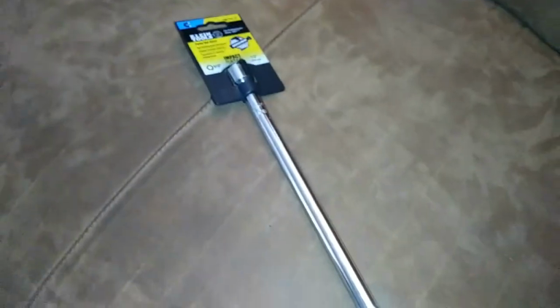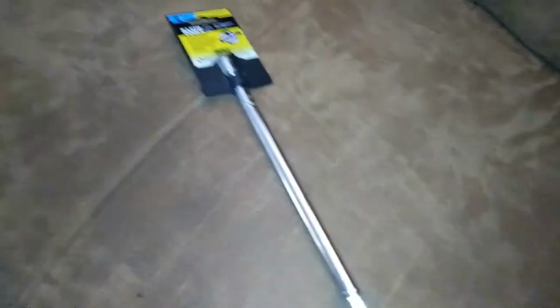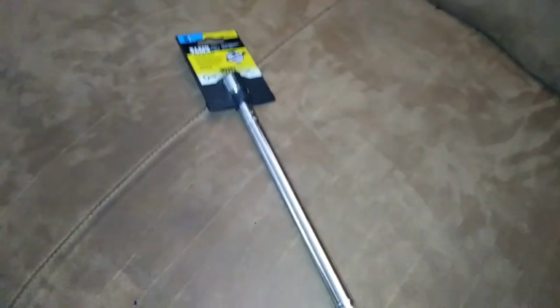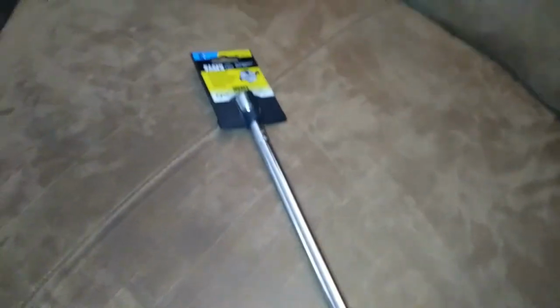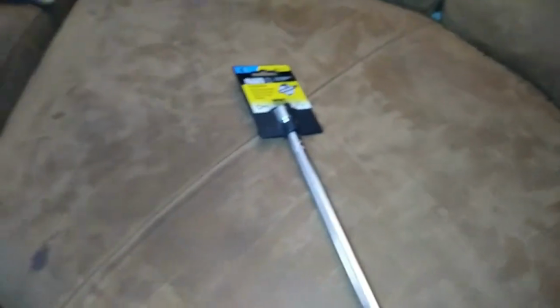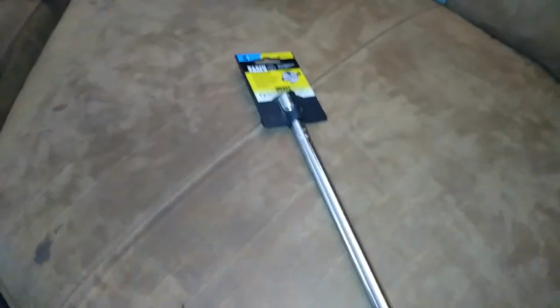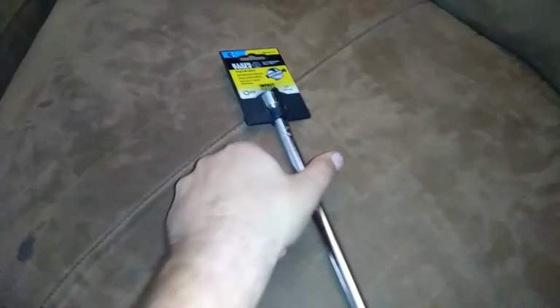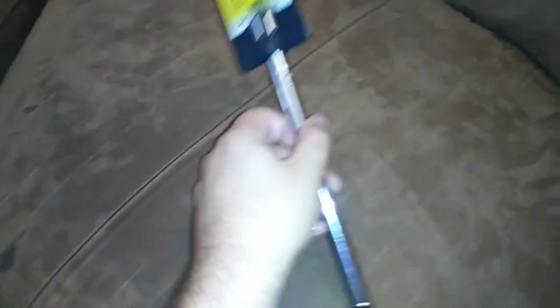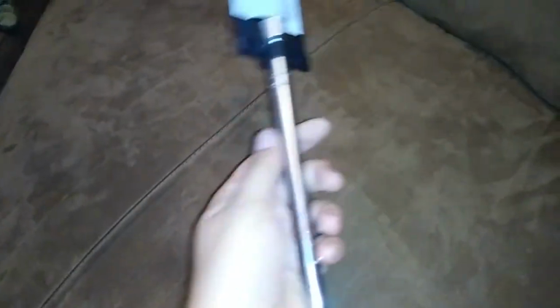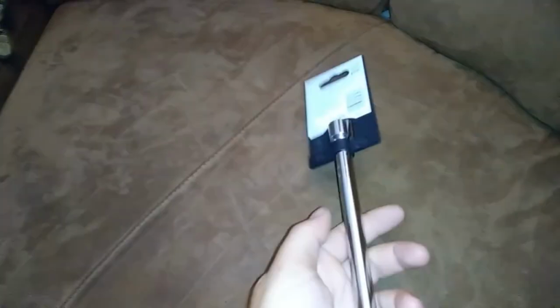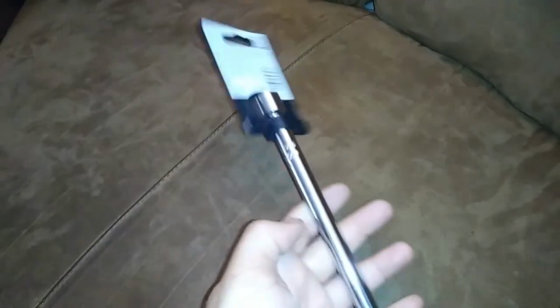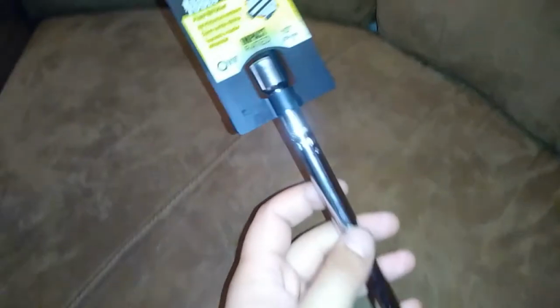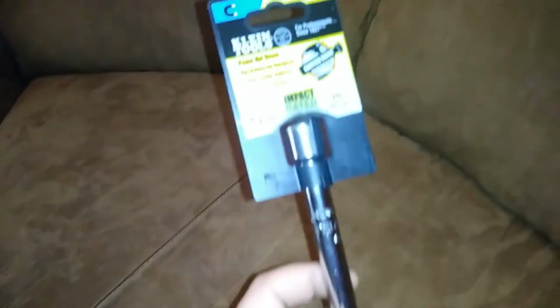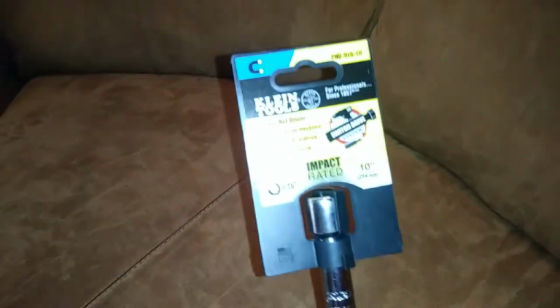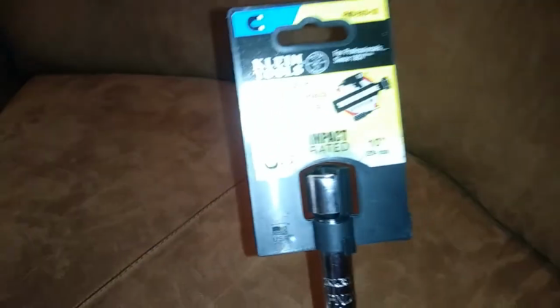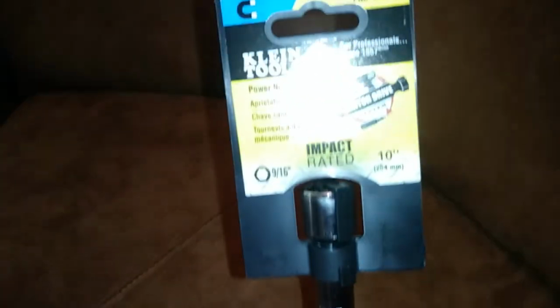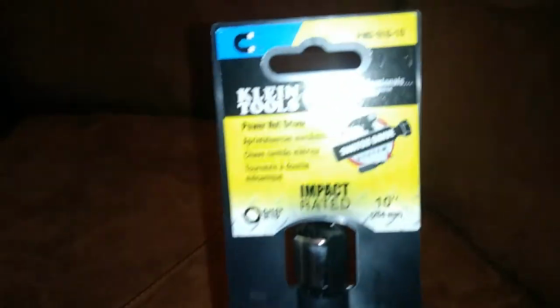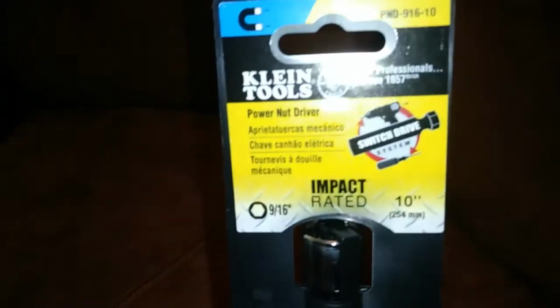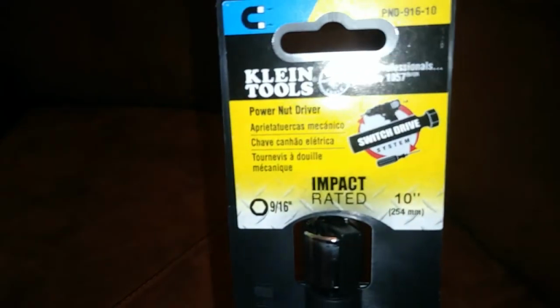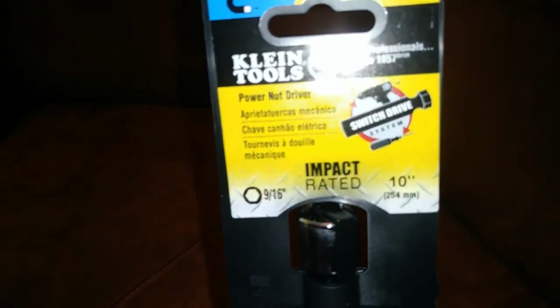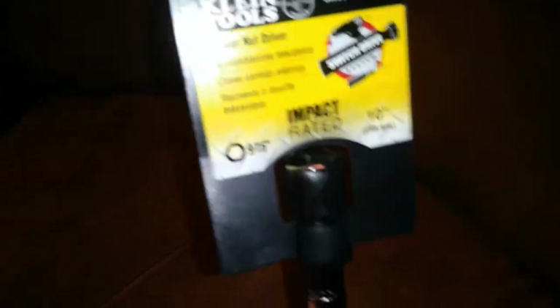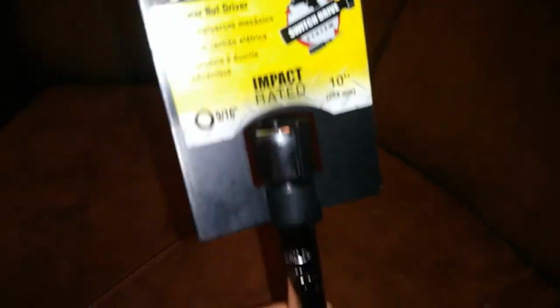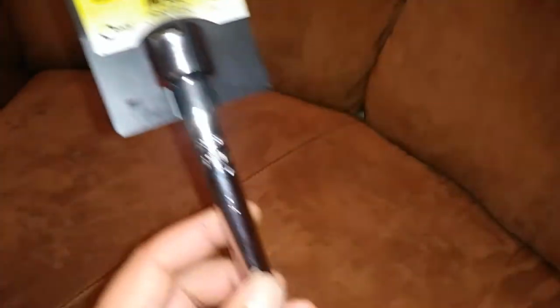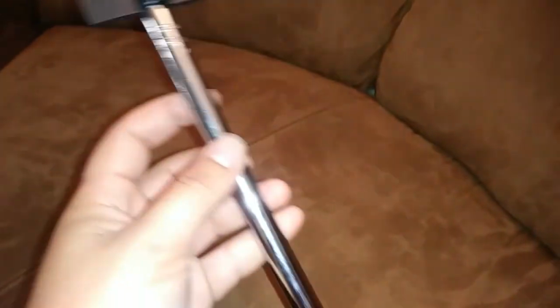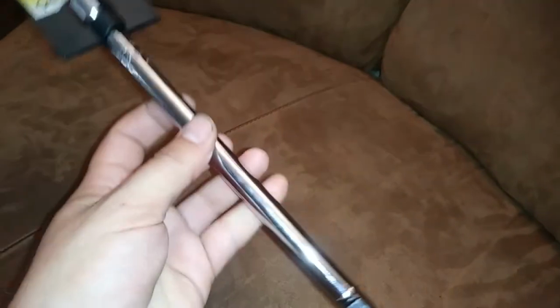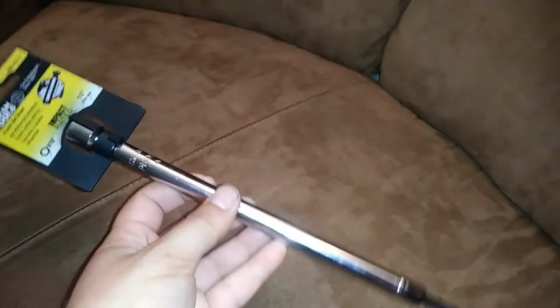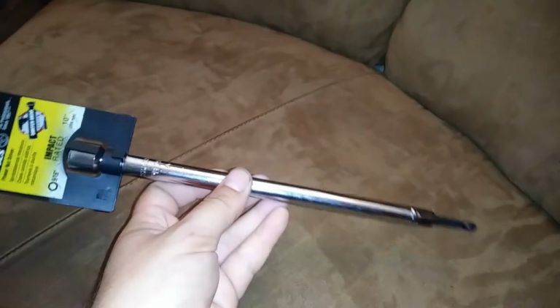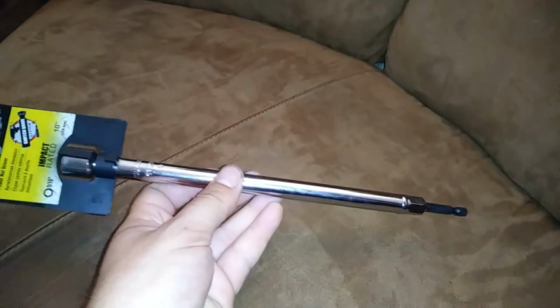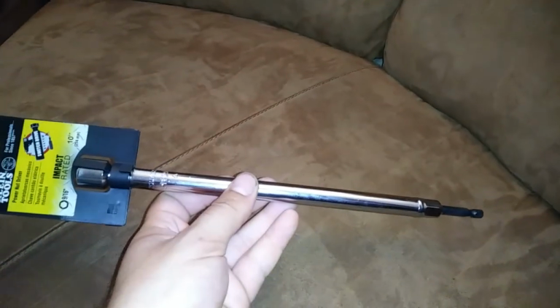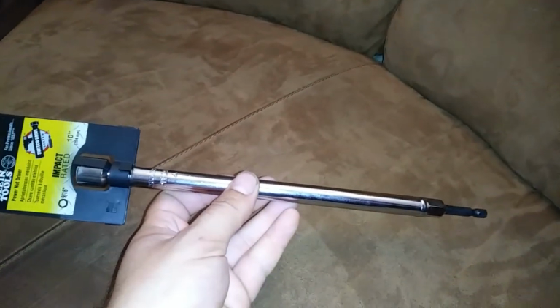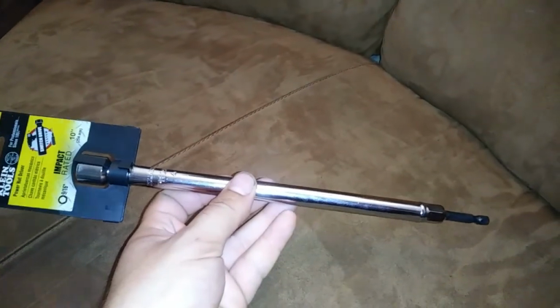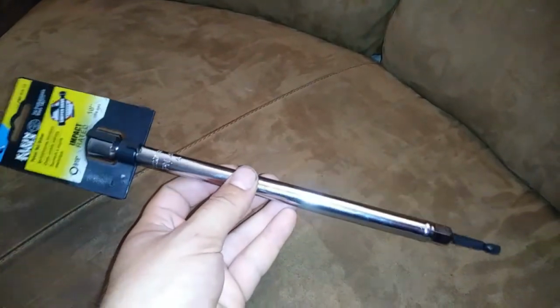Here's the second-to-last item from the Home Depot tool run — it's a Klein power nut driver. It's basically a really deep 9/16 socket made for running nuts up on all-thread.